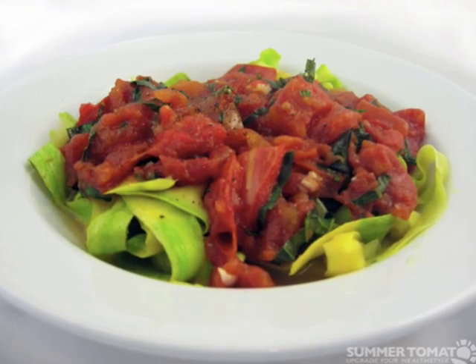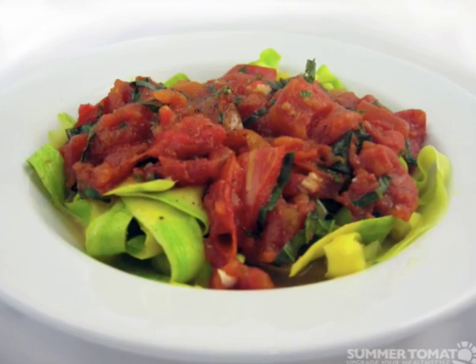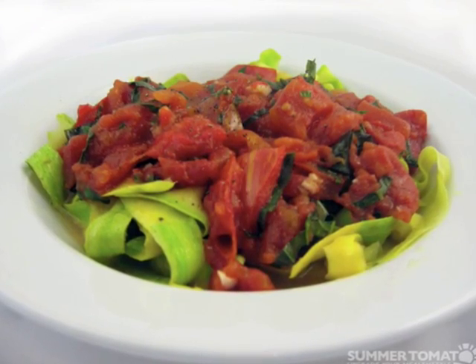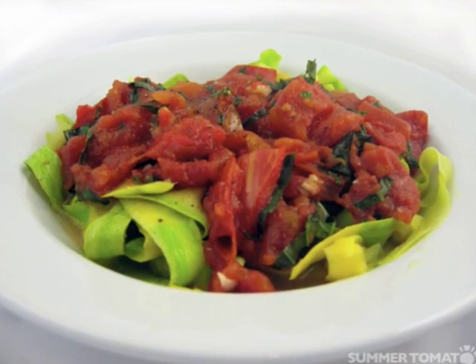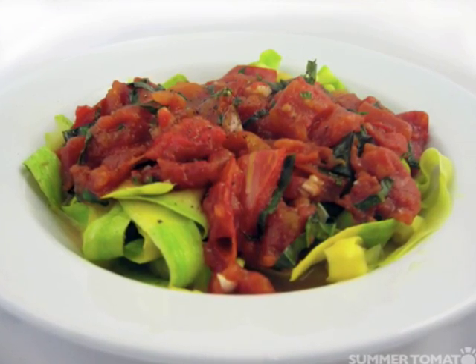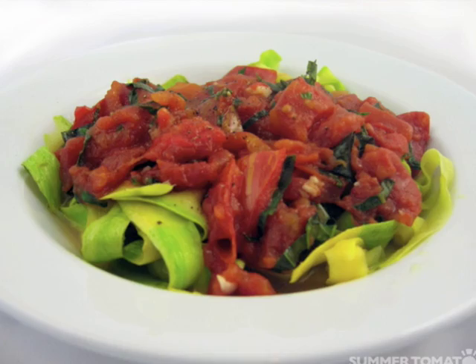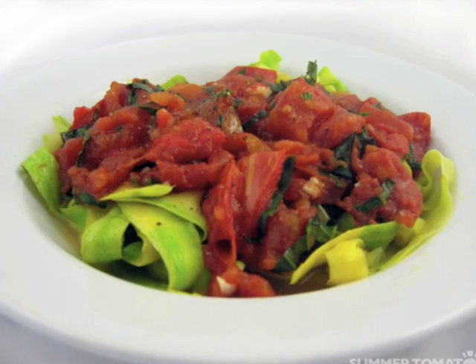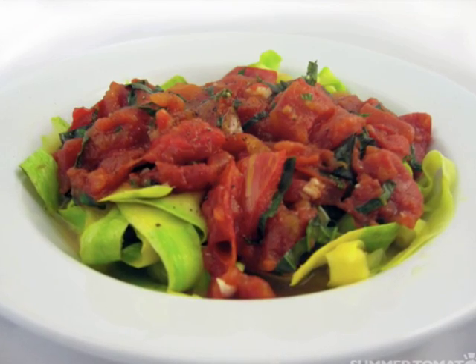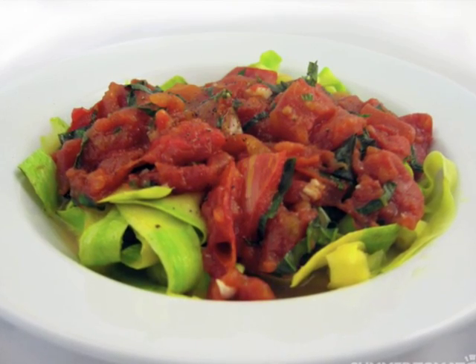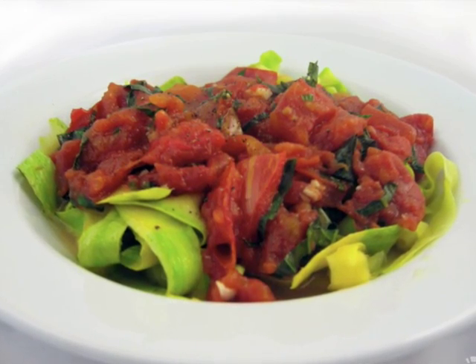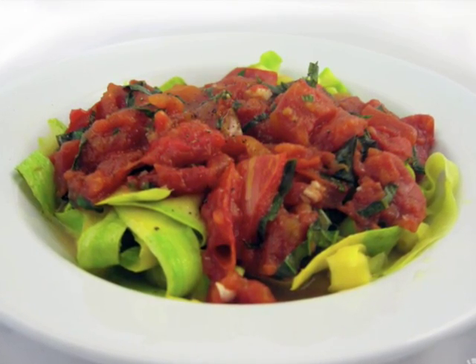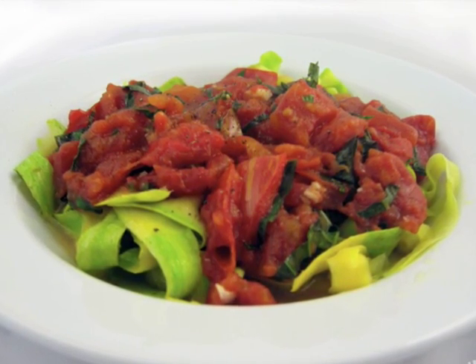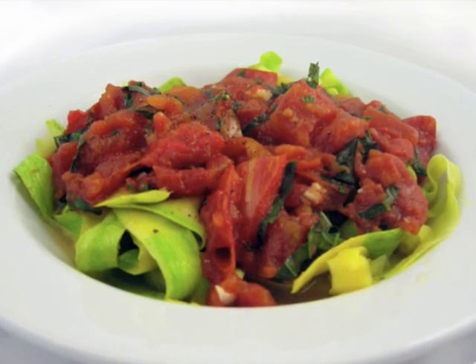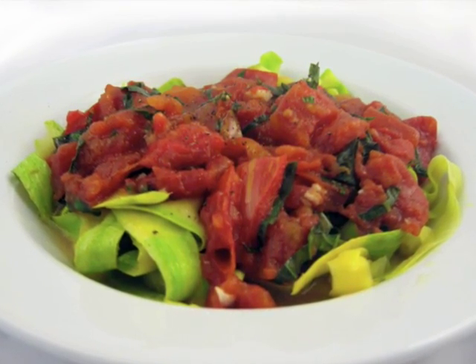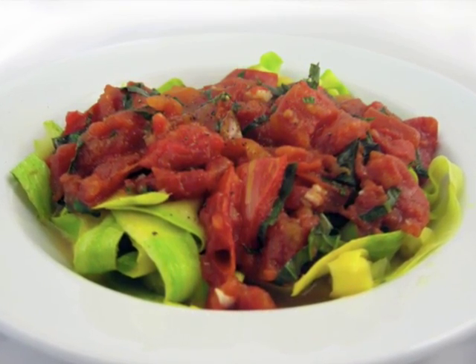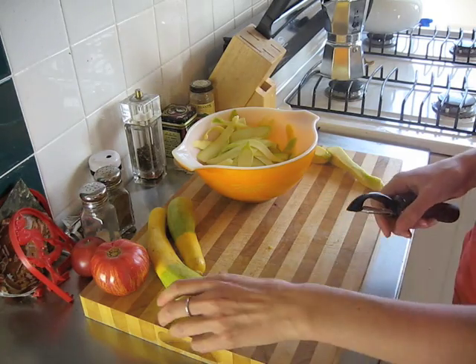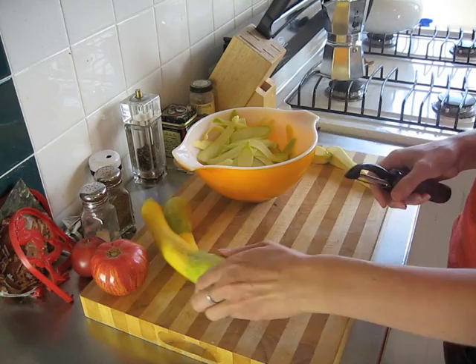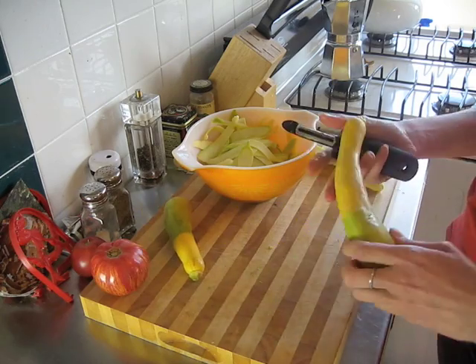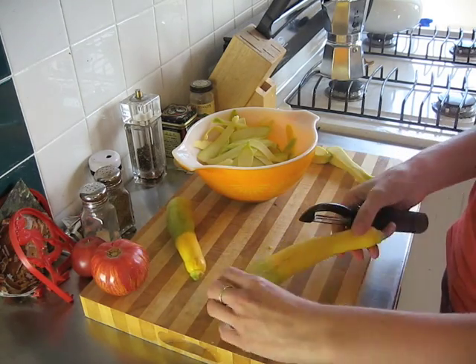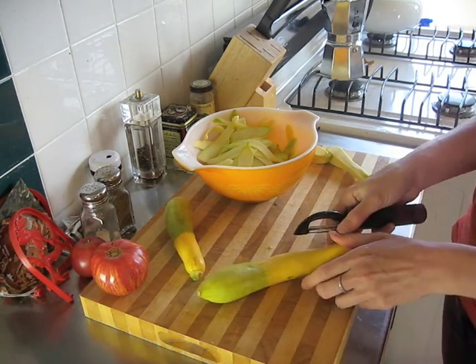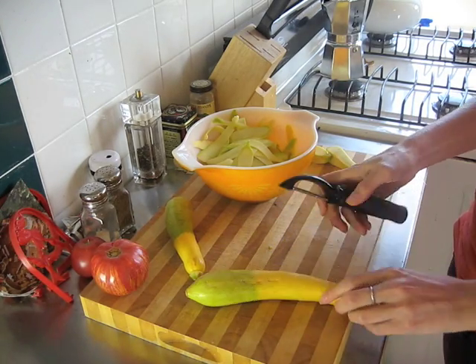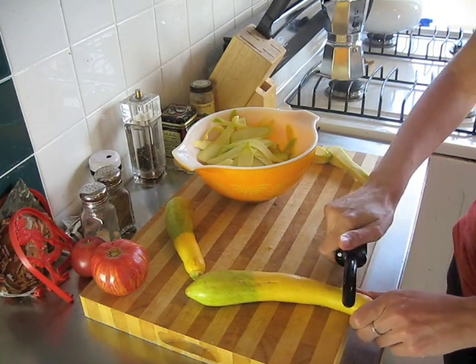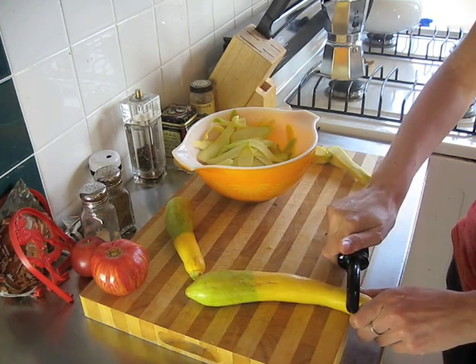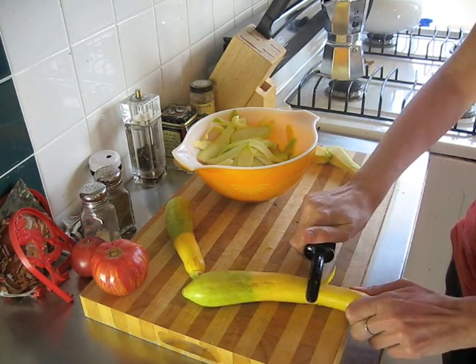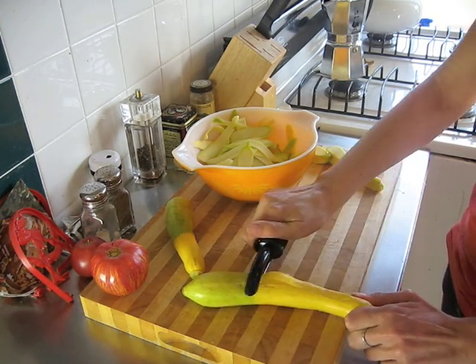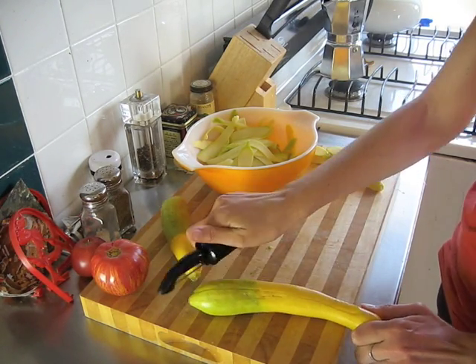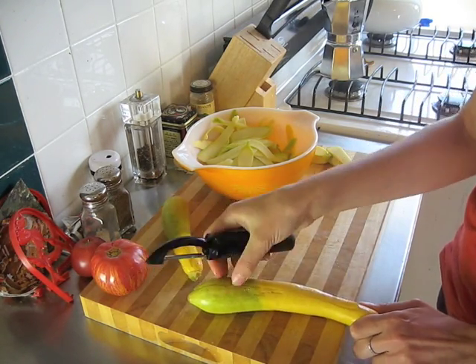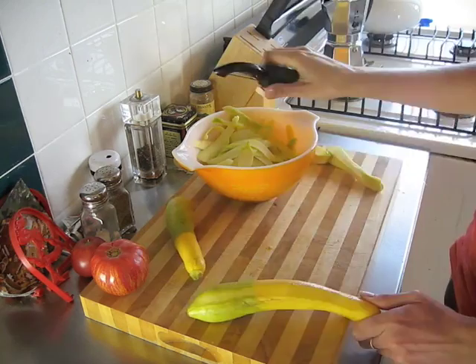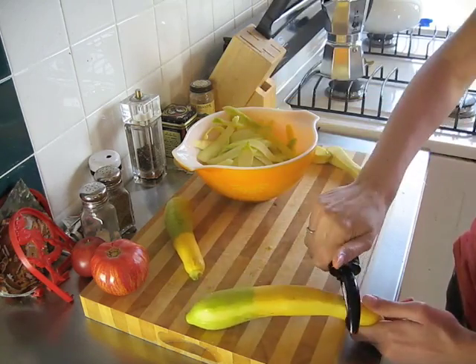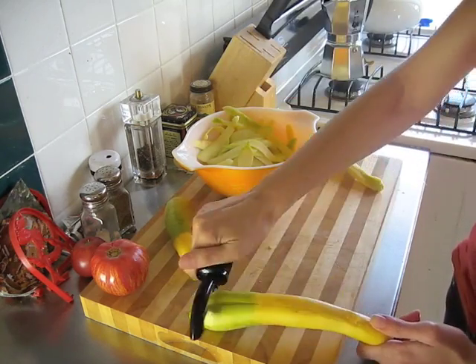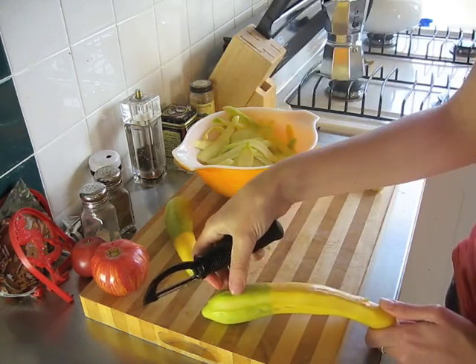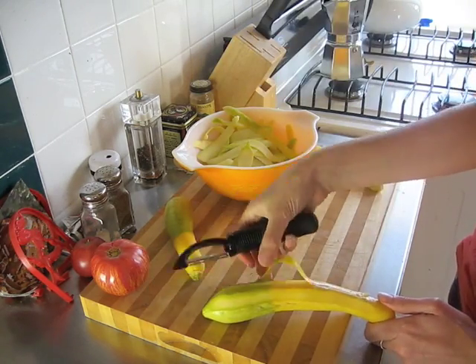The goal is to thinly slice the squash using the vegetable peeler so it's about the width of a fettuccine noodle. Simply place the squash against the cutting board and use the peeler to remove ribbons of squash. Rotate the squash after each peel so that you get a different surface each time.